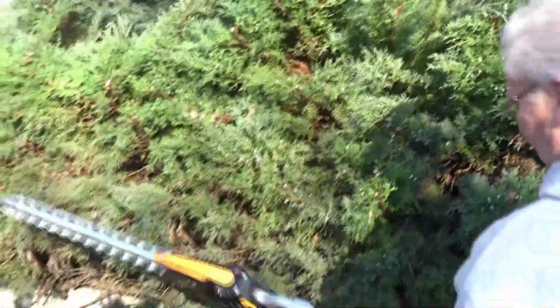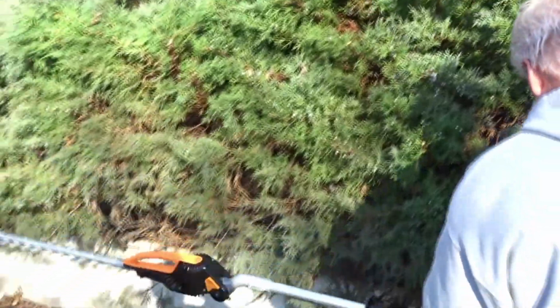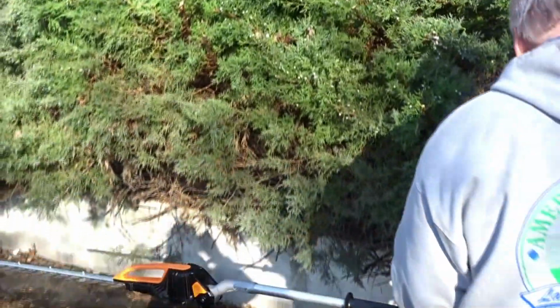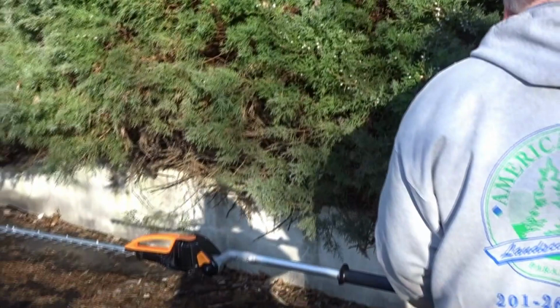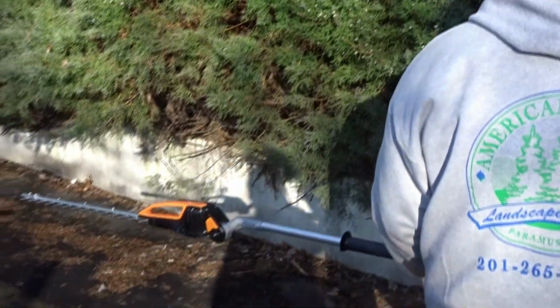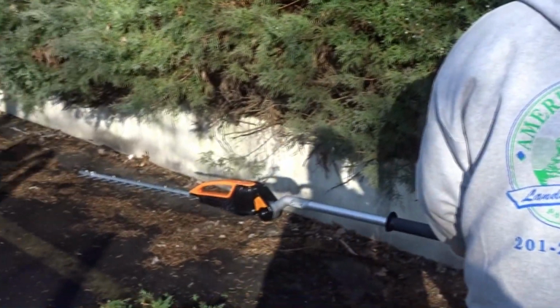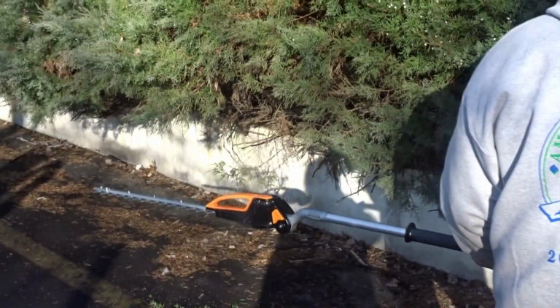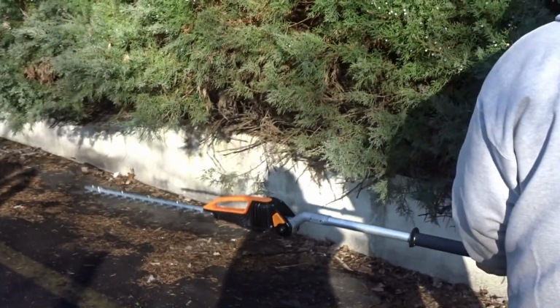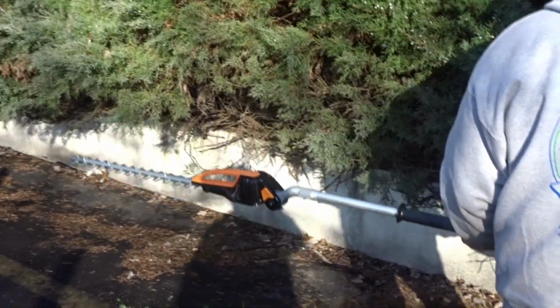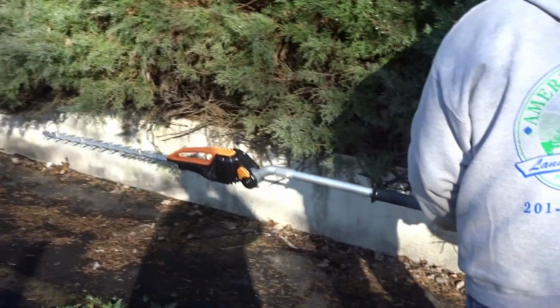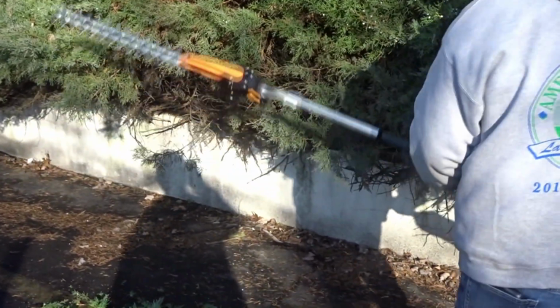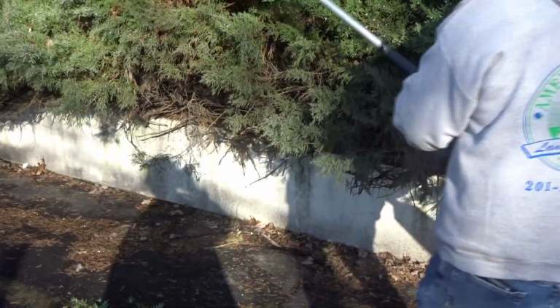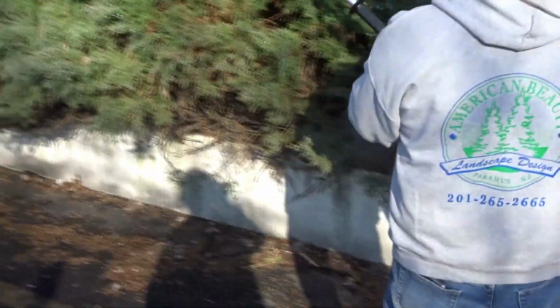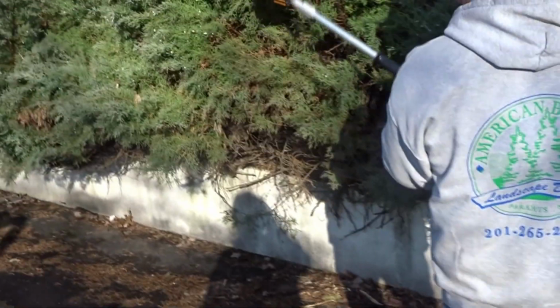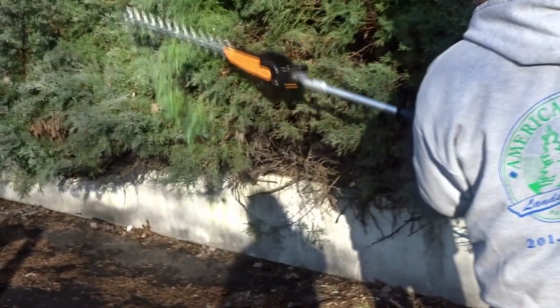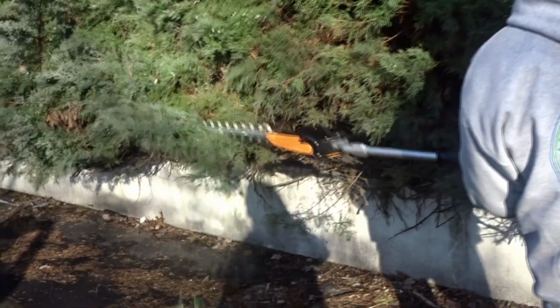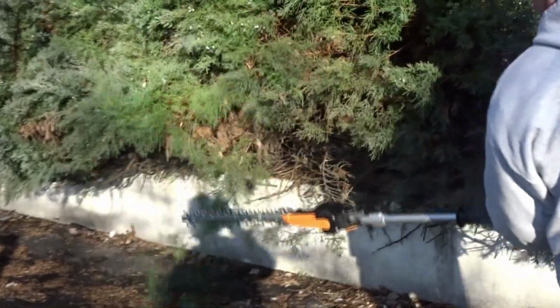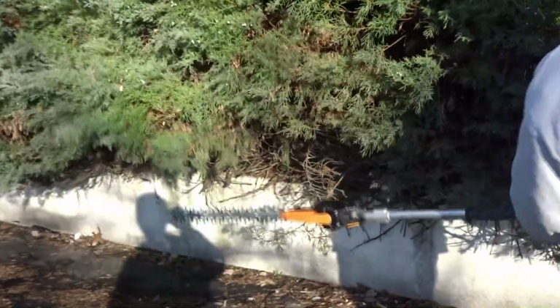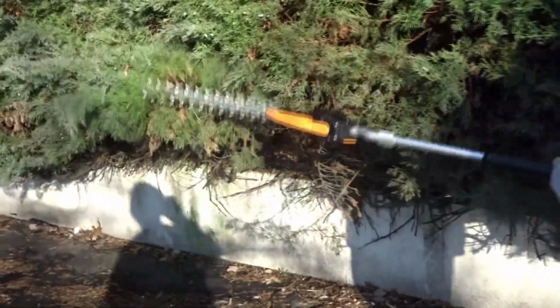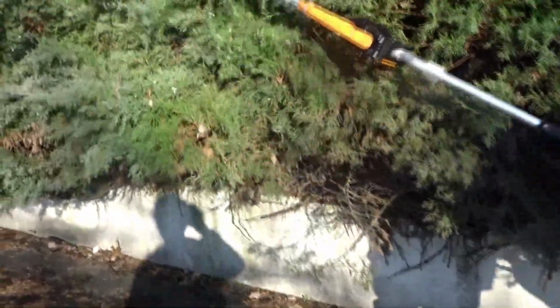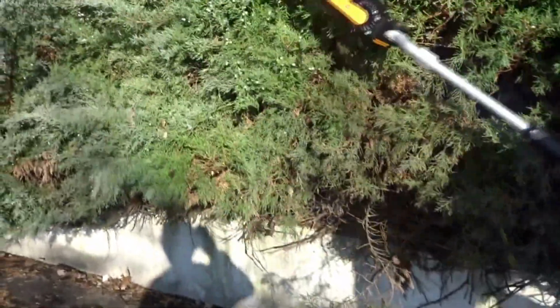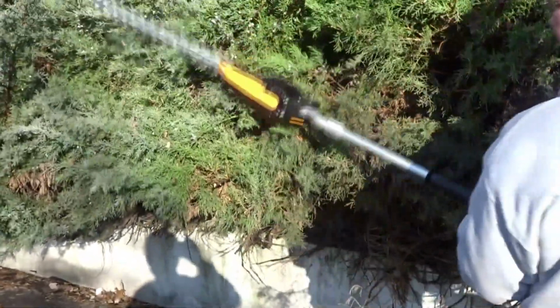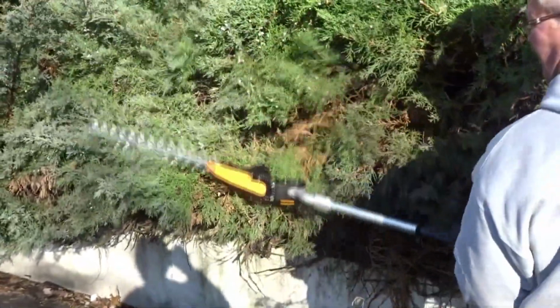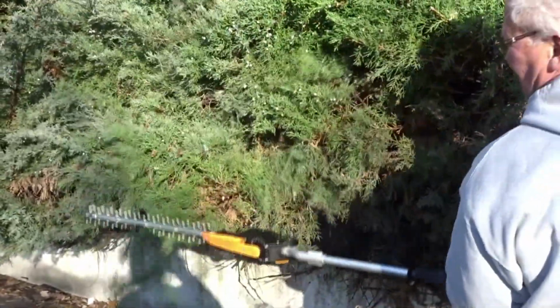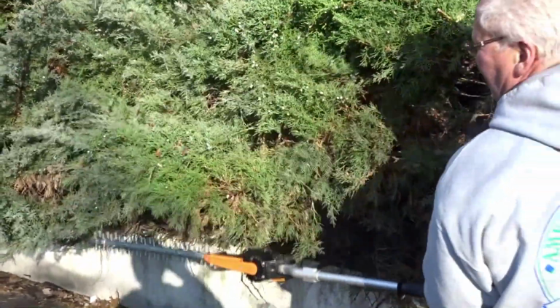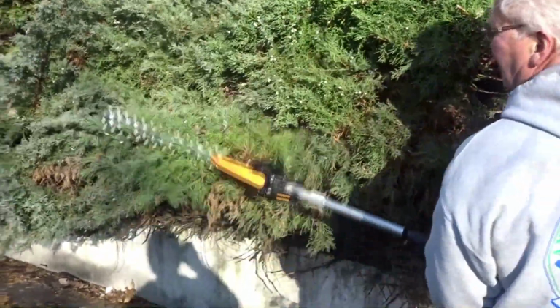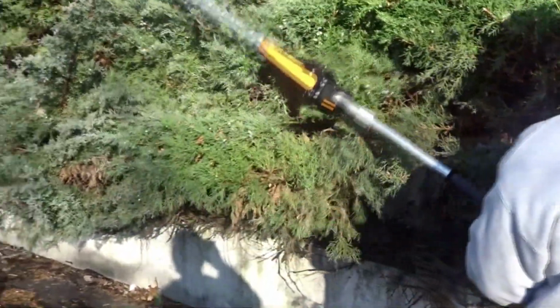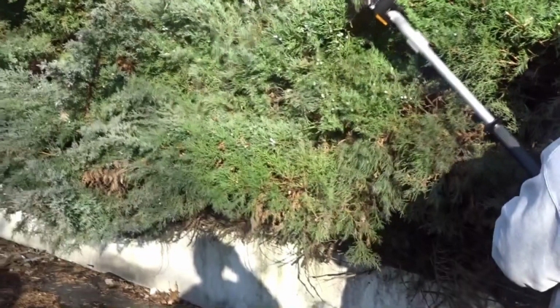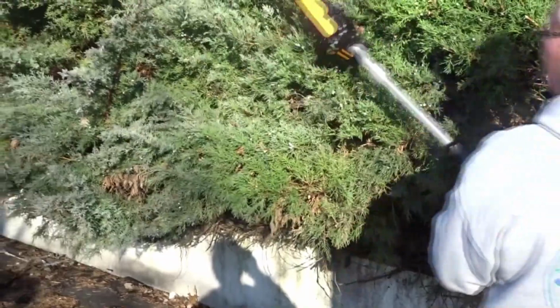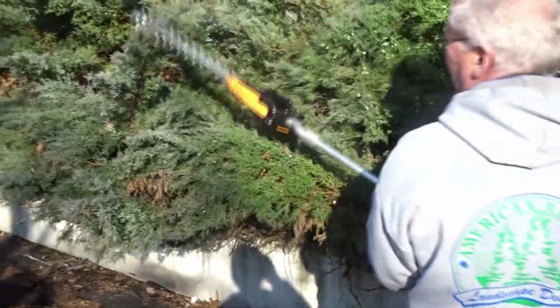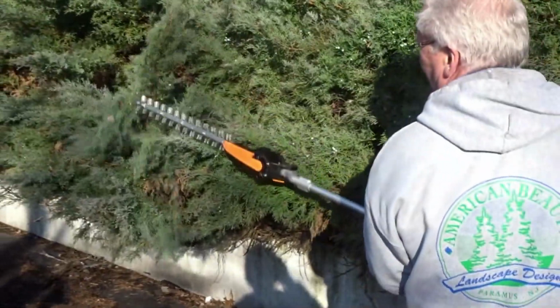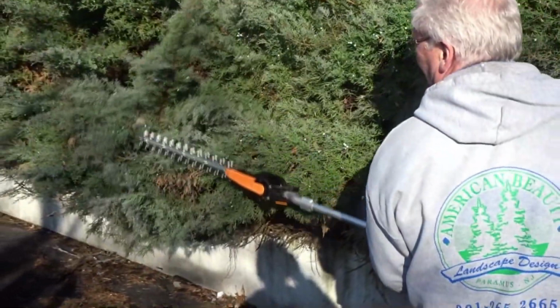This stuff is a little rough, but if you were doing boxwood or a hedge, you would want to have that pole away from the material that you're cutting. It also does not disturb anything that you pruned previously.